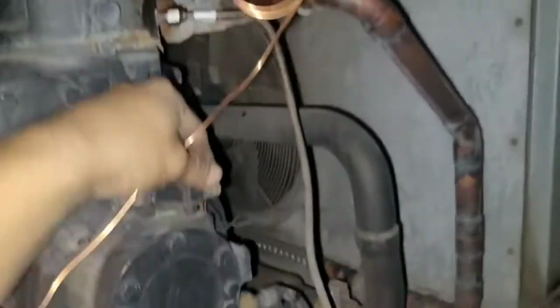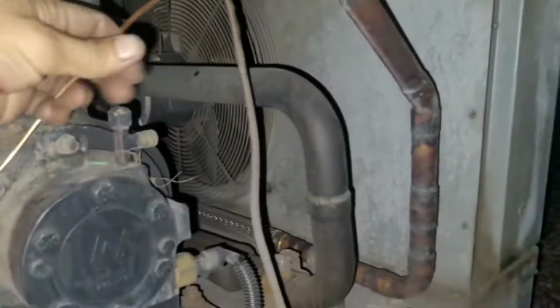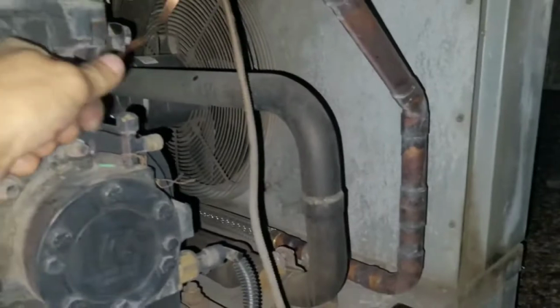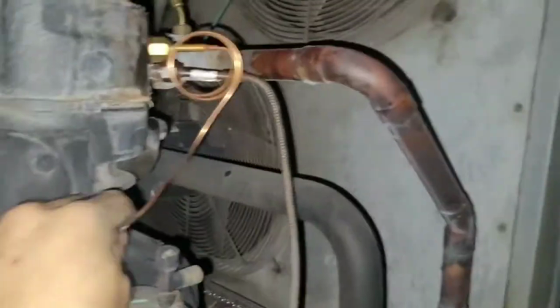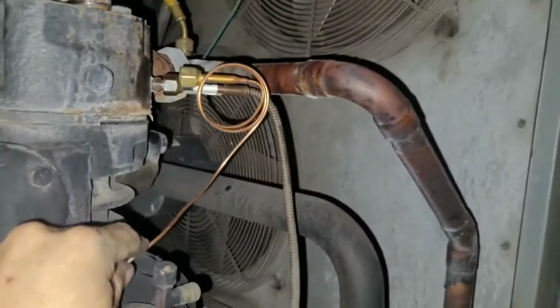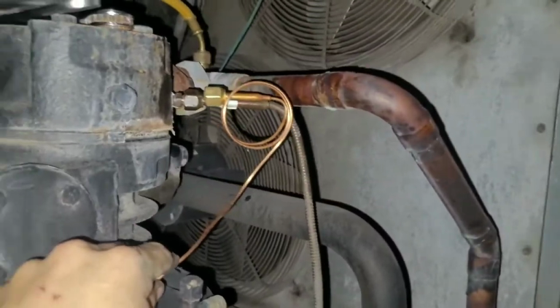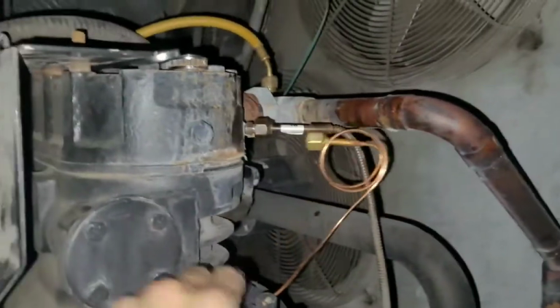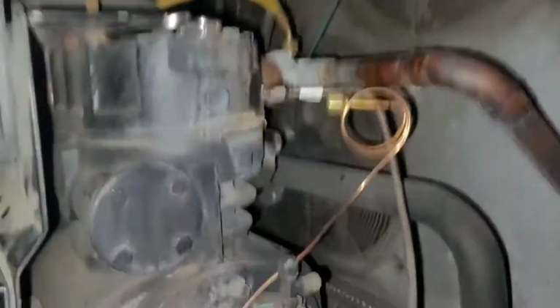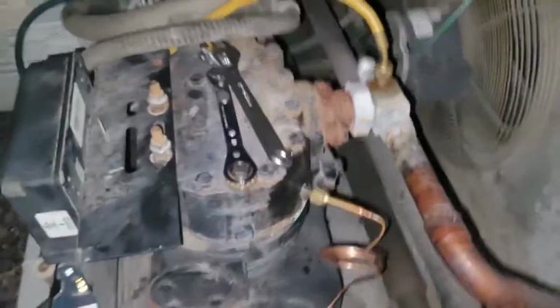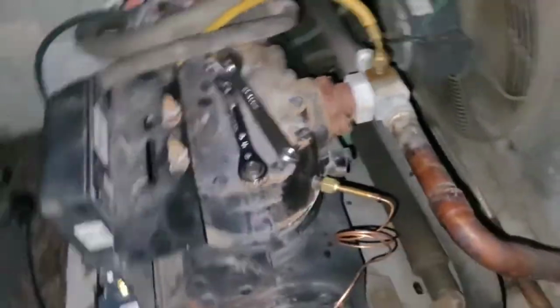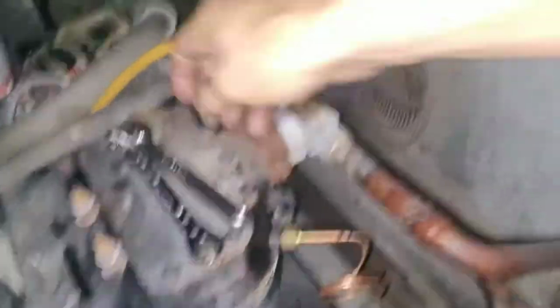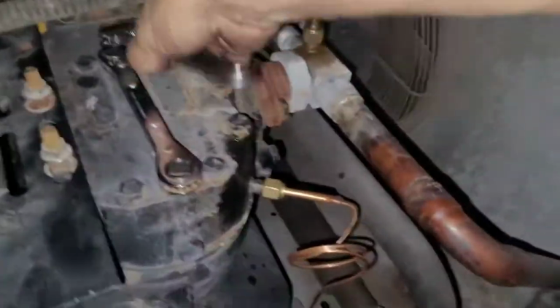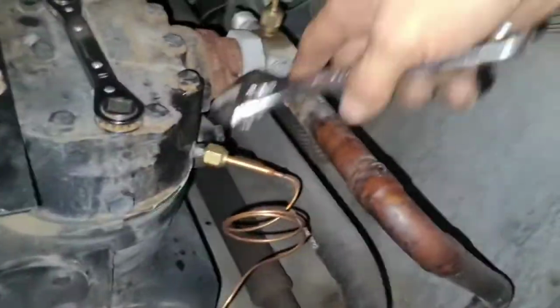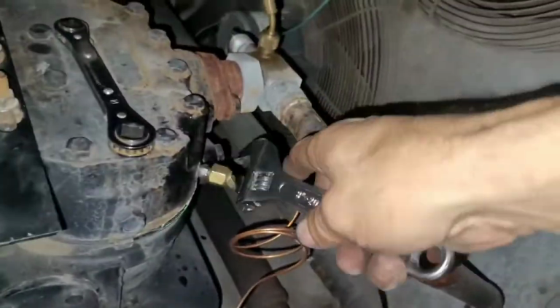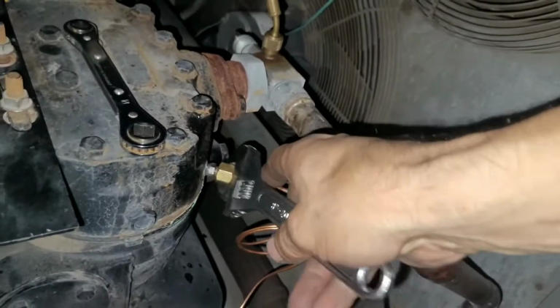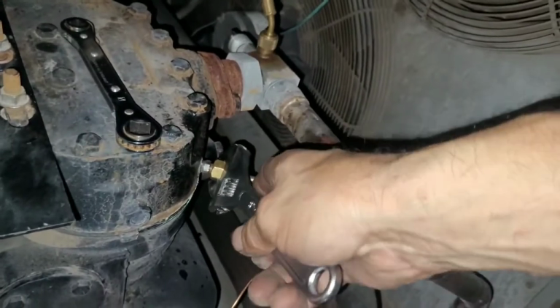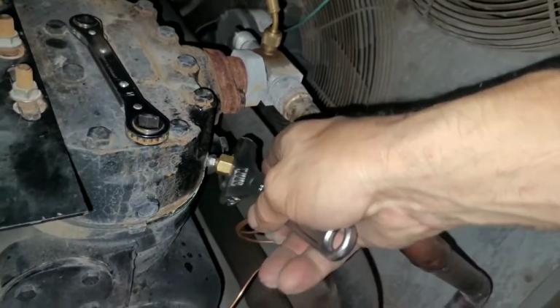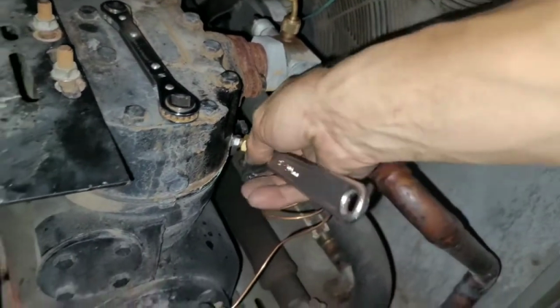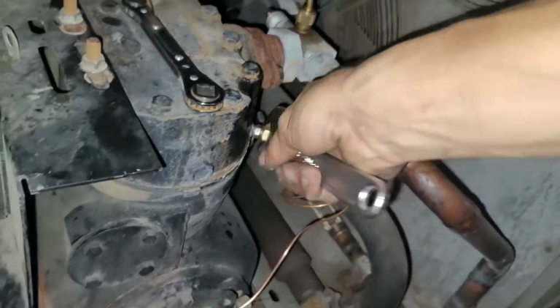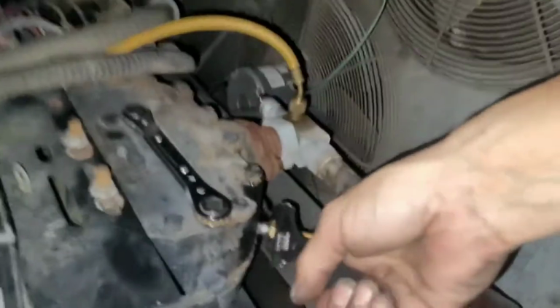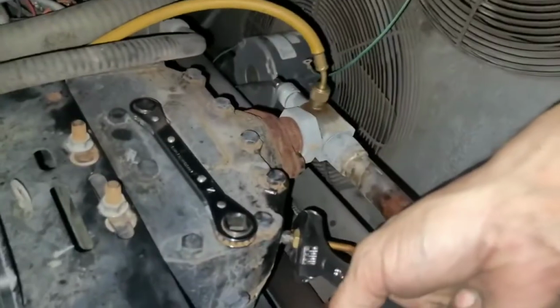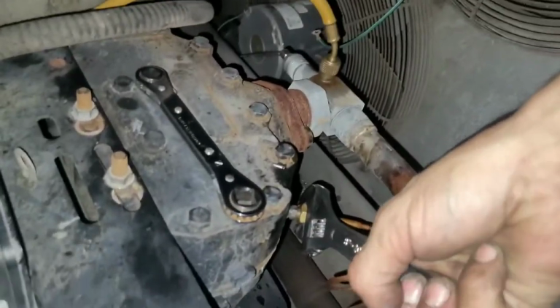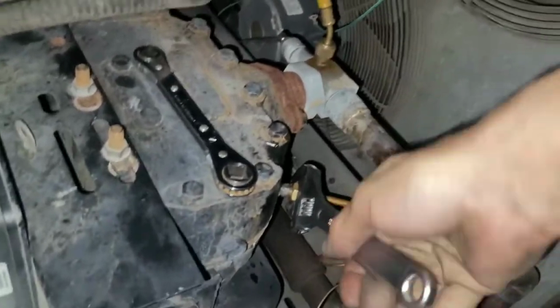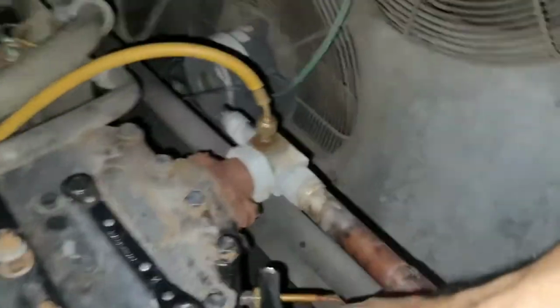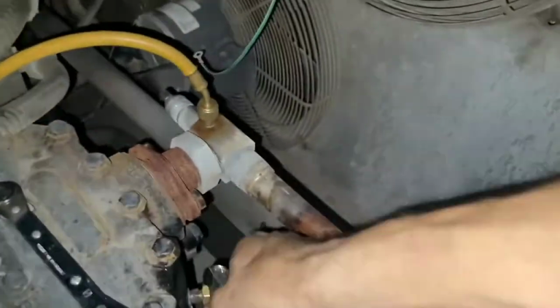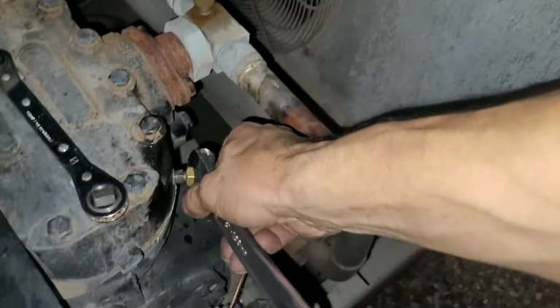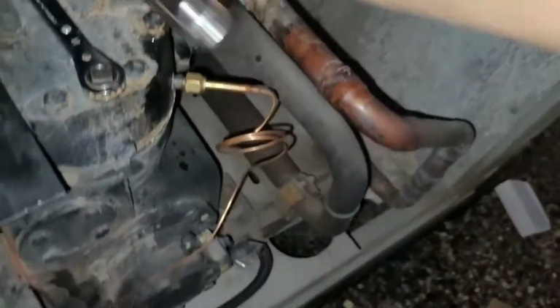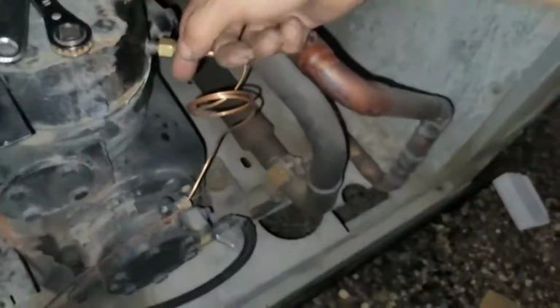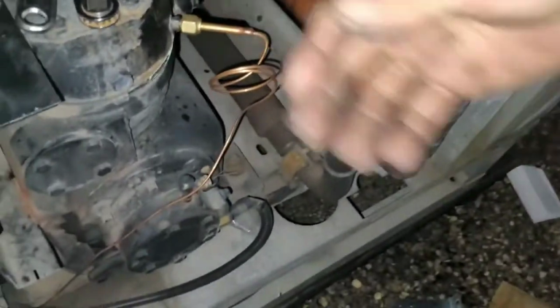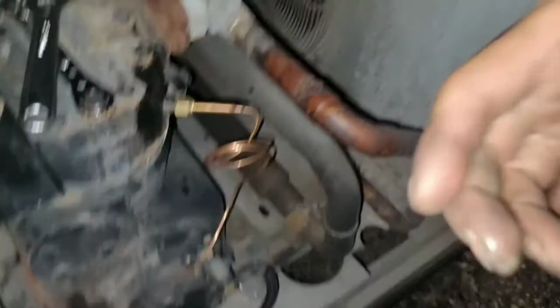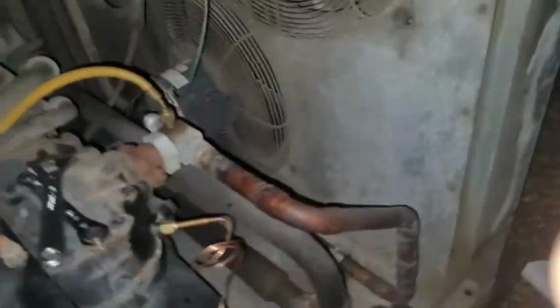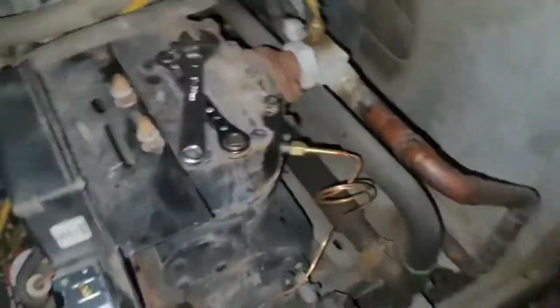Run it to your desired length — just like that. These are flare fittings, so make sure you tighten them good and then spray with bubble solution to make sure you don't have any leaks.